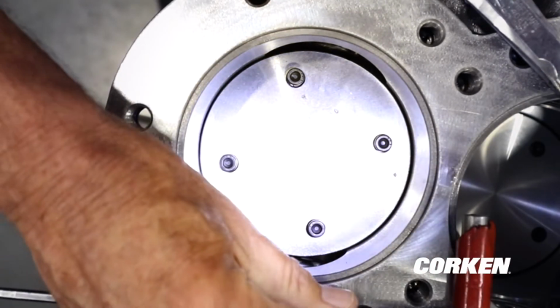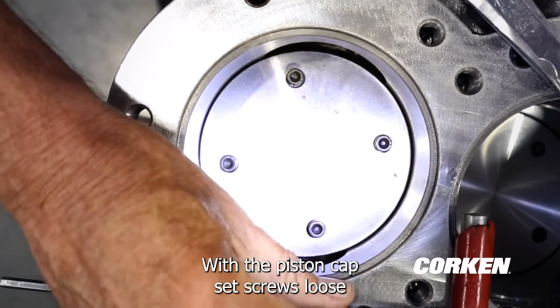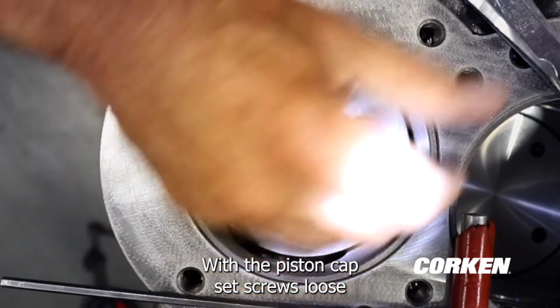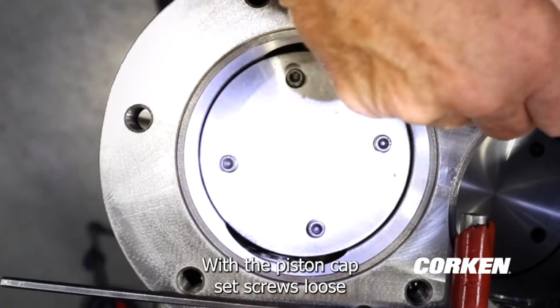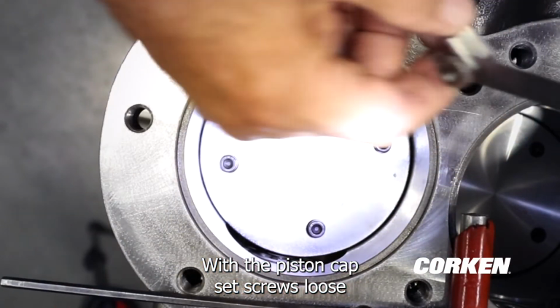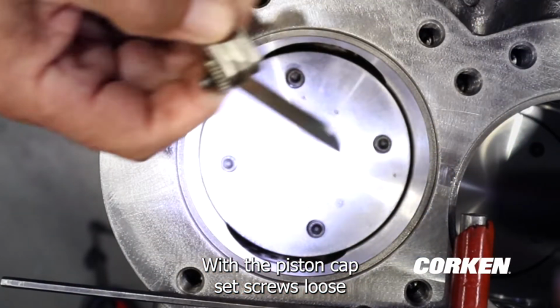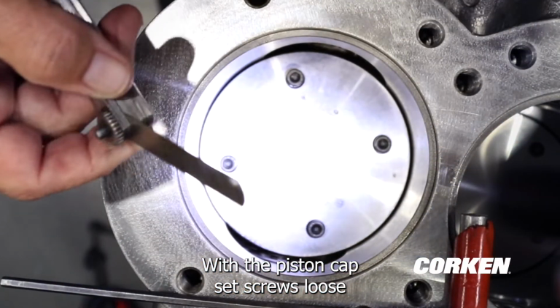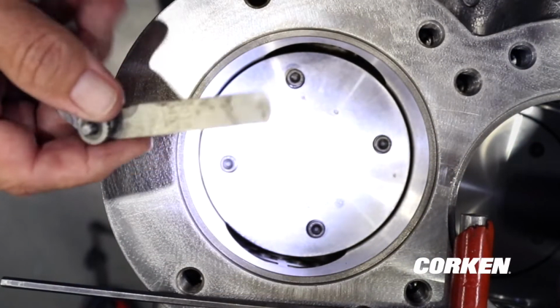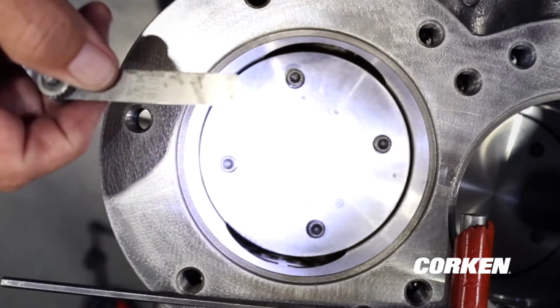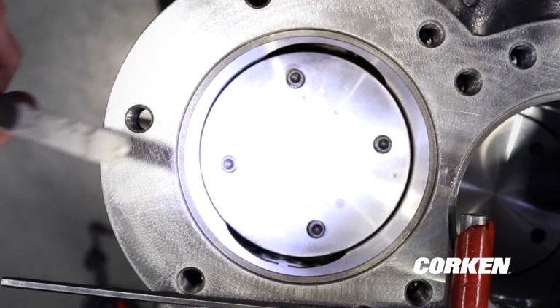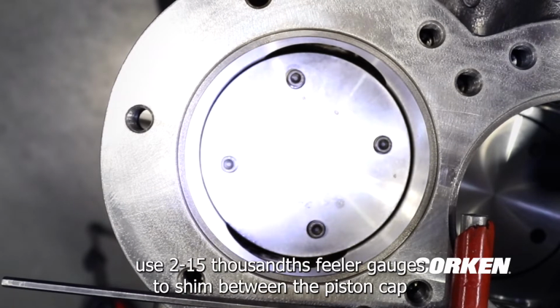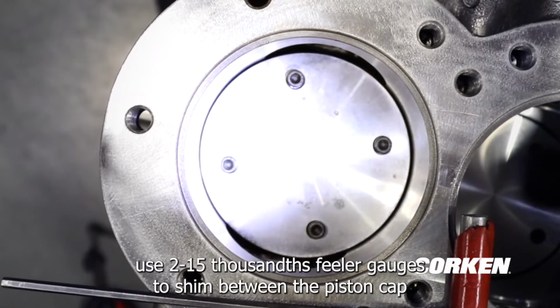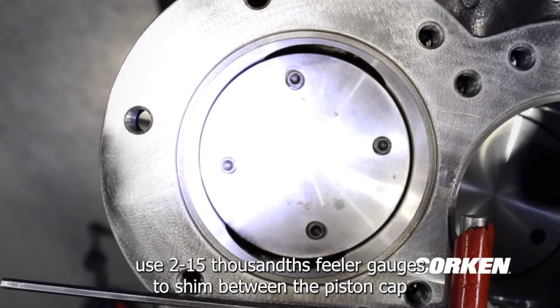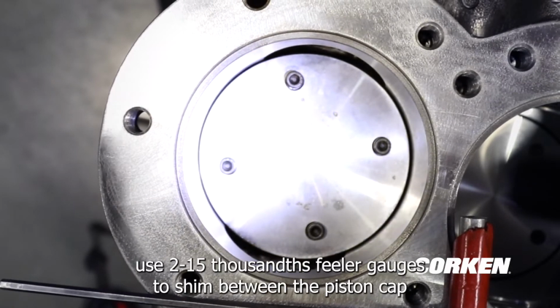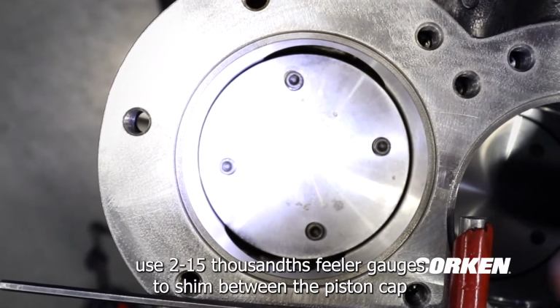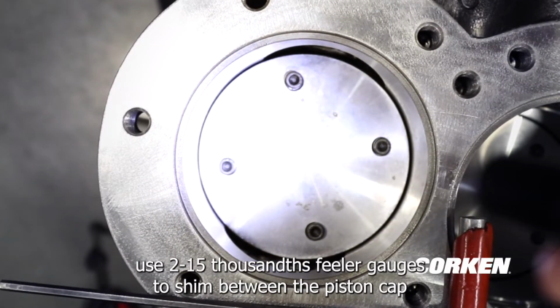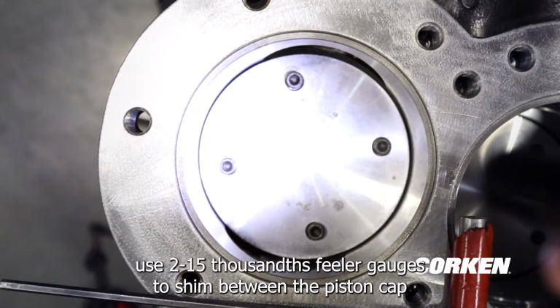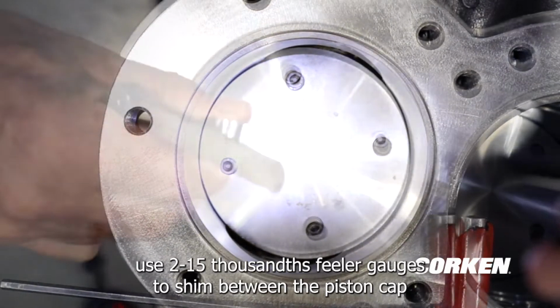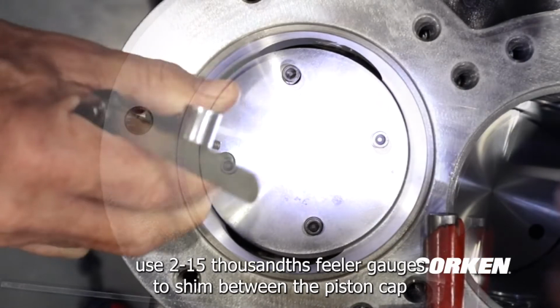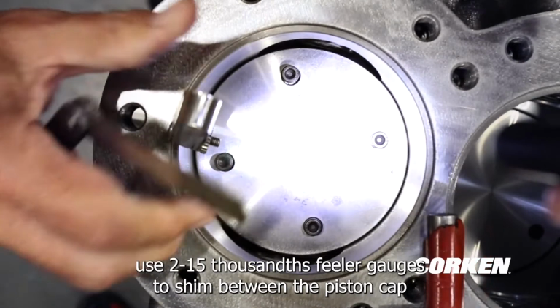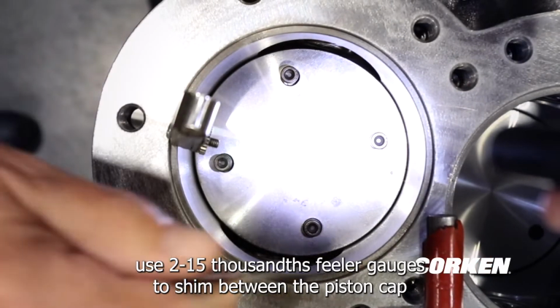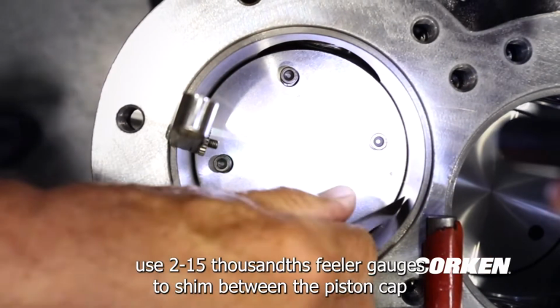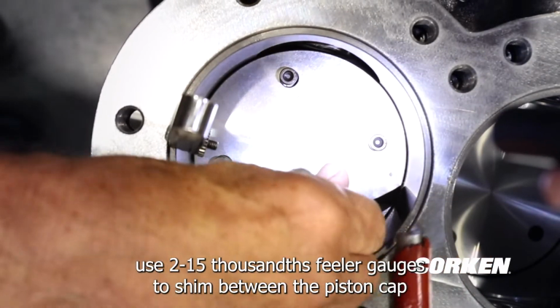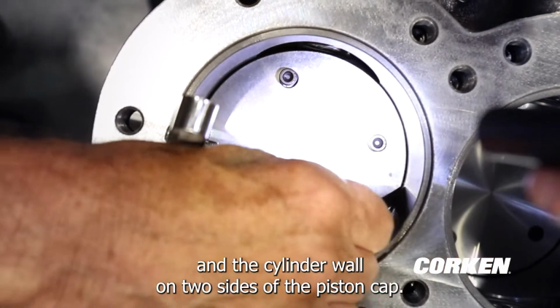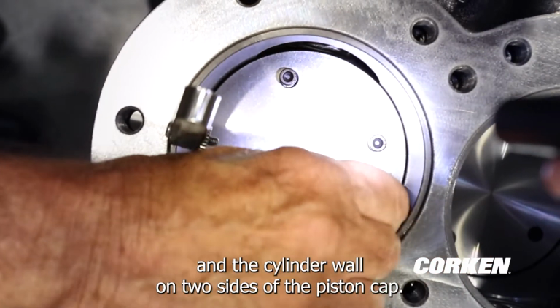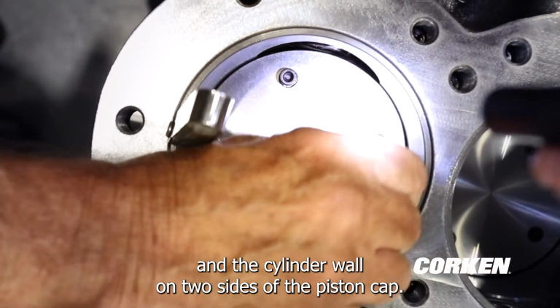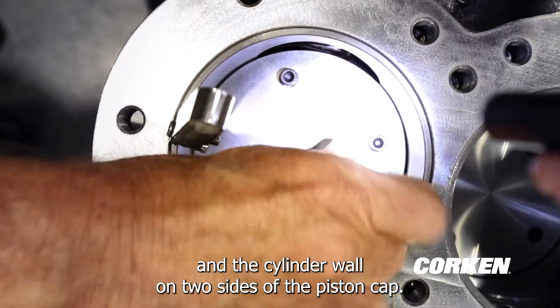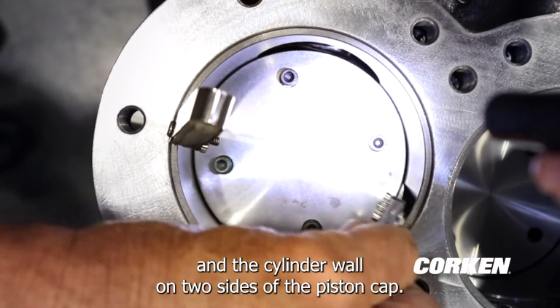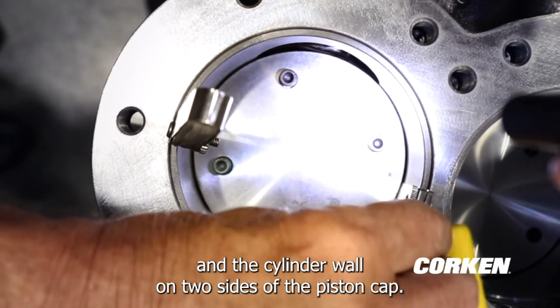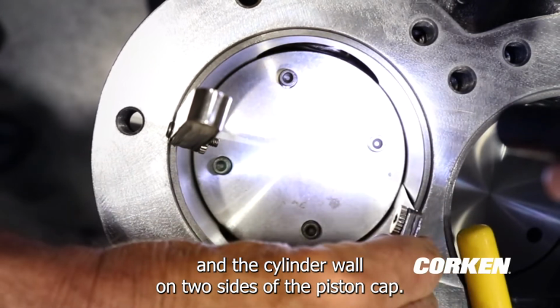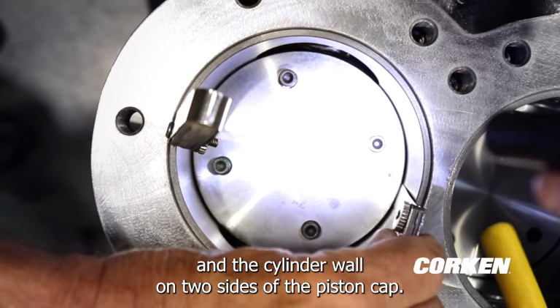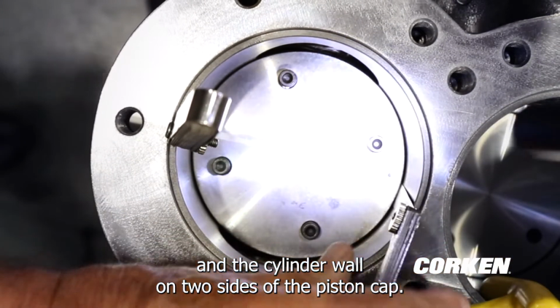Put the piston cap set screws loose. Use two 15-thousandths feeler gauges to shim between the piston cap and the cylinder wall on two sides of the piston cap.